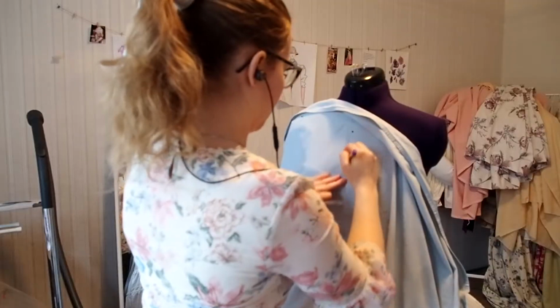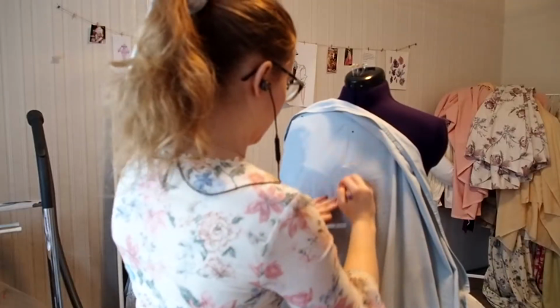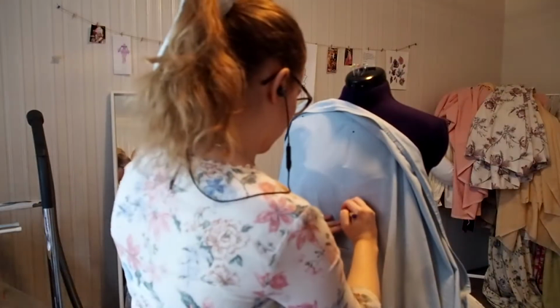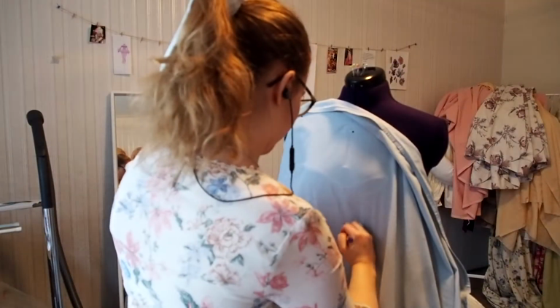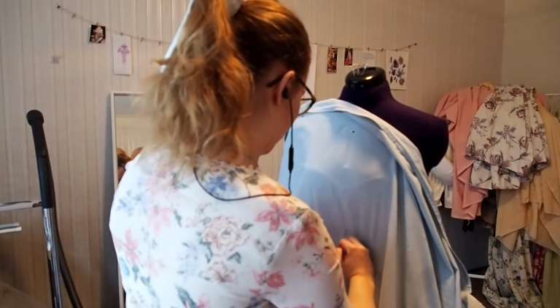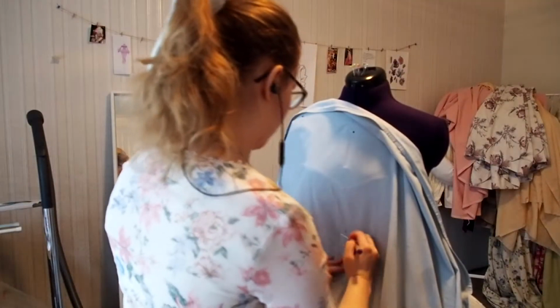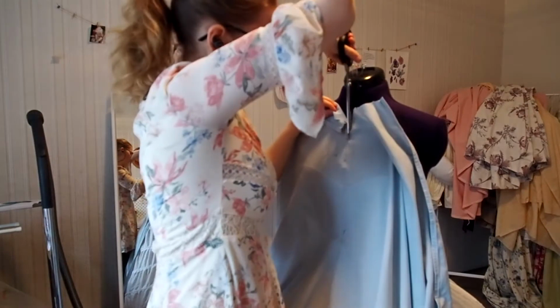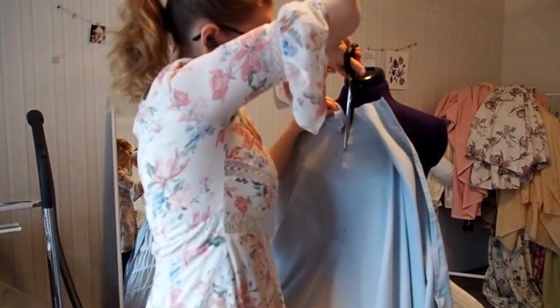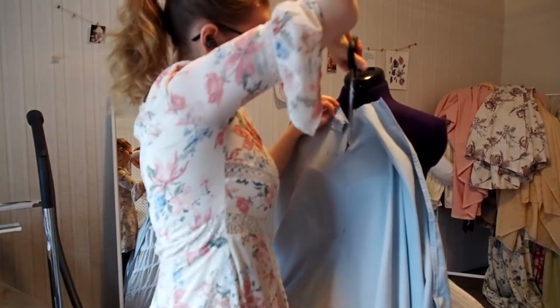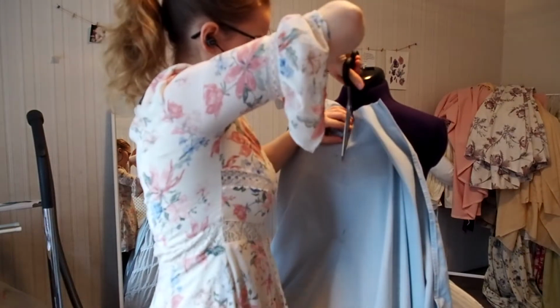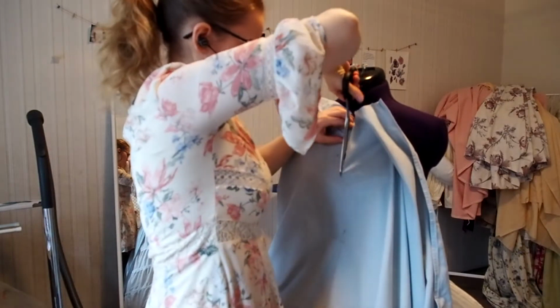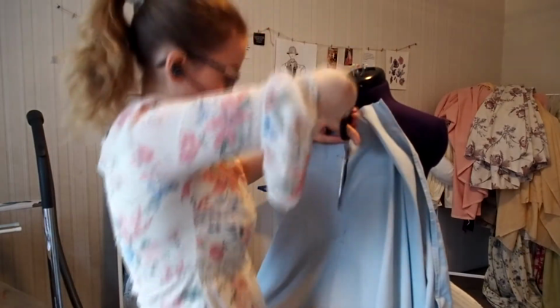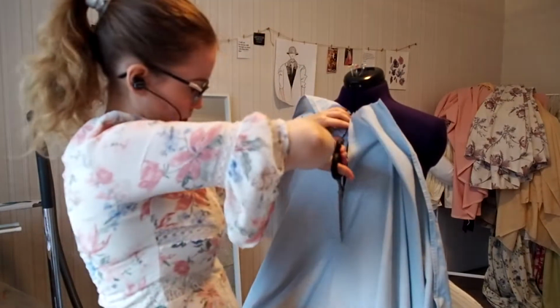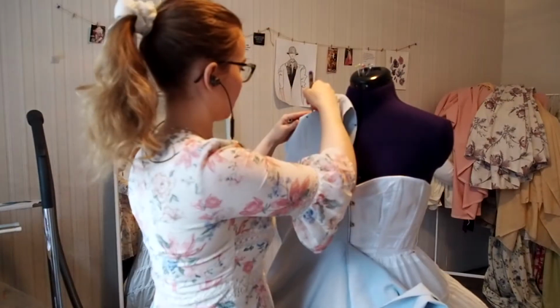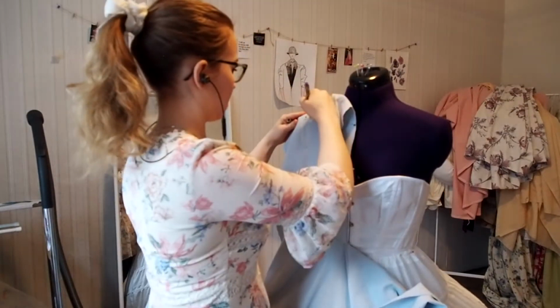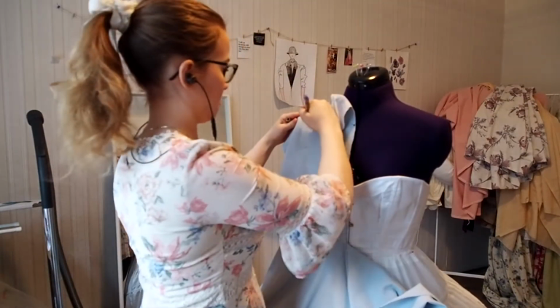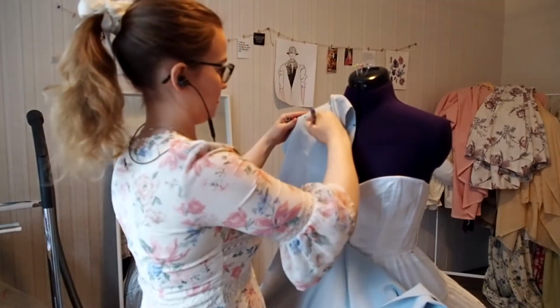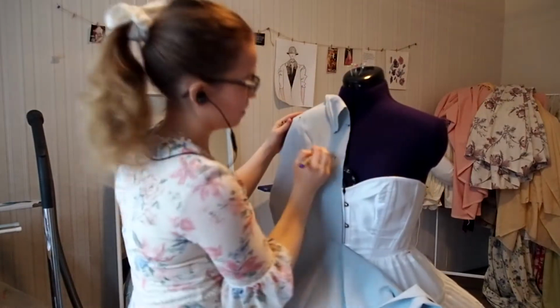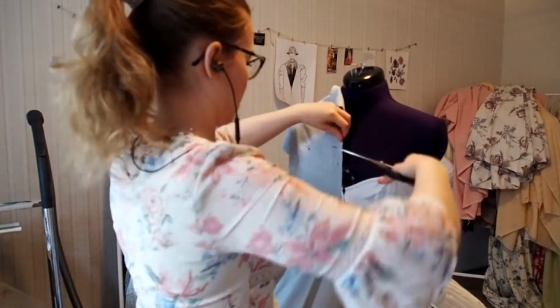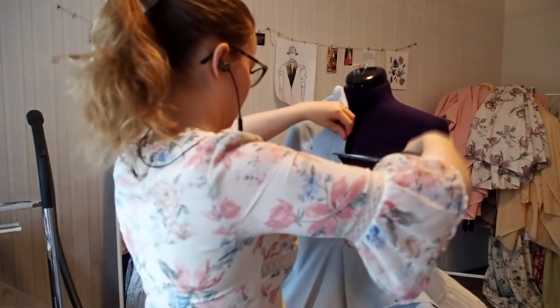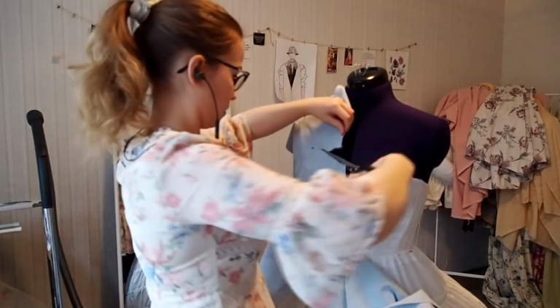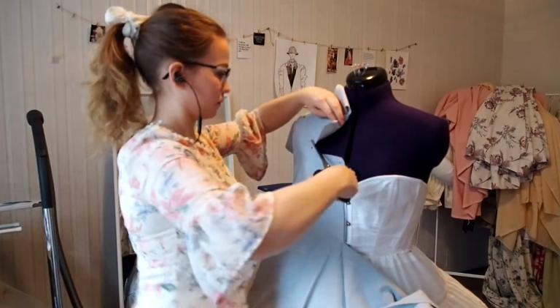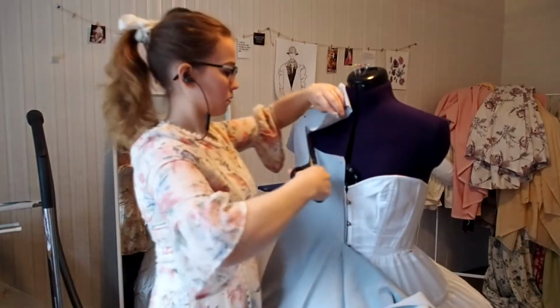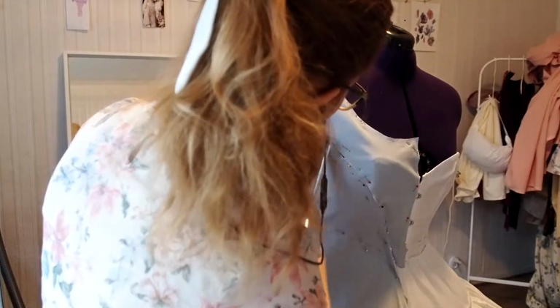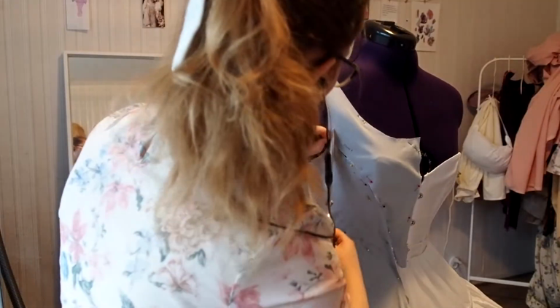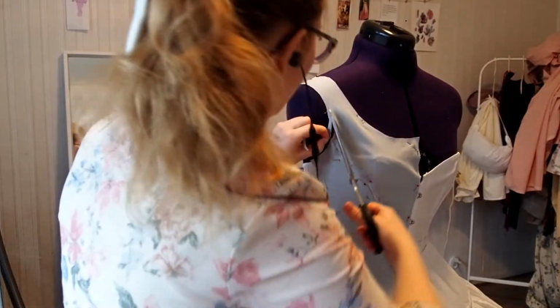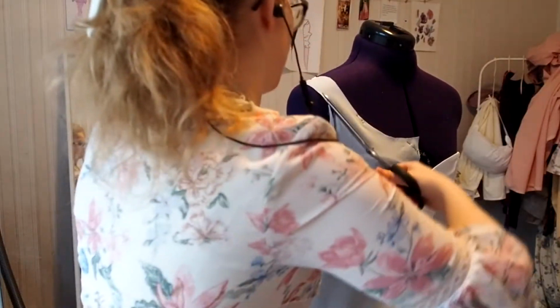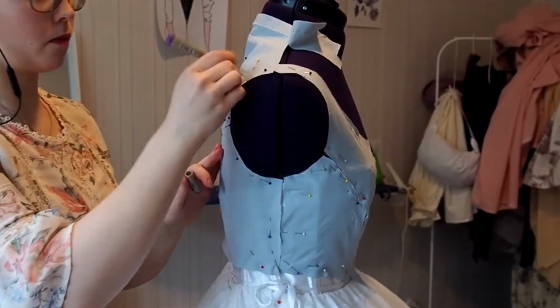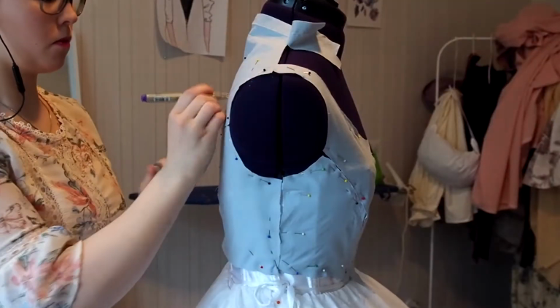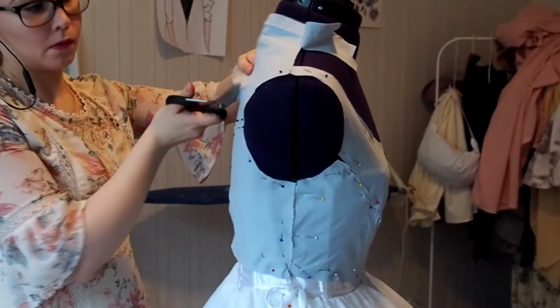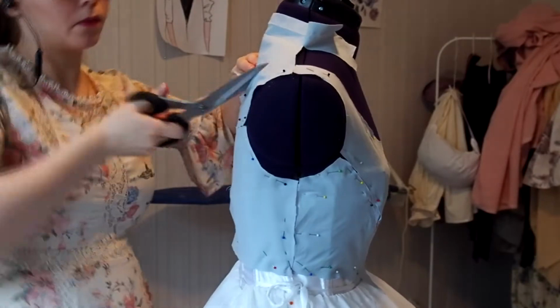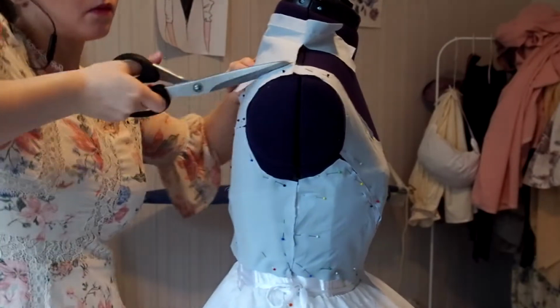First, I am starting with draping some fabric on my mannequin and cutting it to the shape I want. I keep failing a lot with draping so just keep practicing — I go with my intuition, so I can't really give specific instructions.